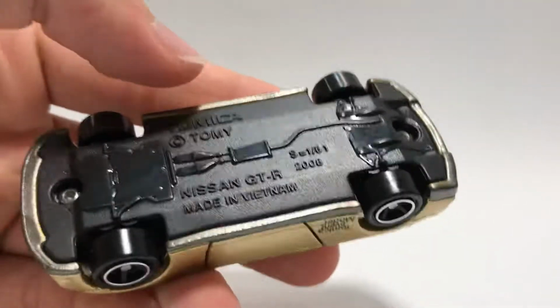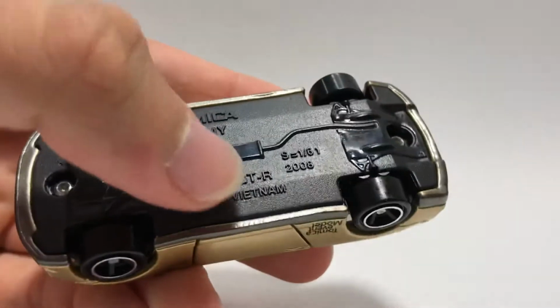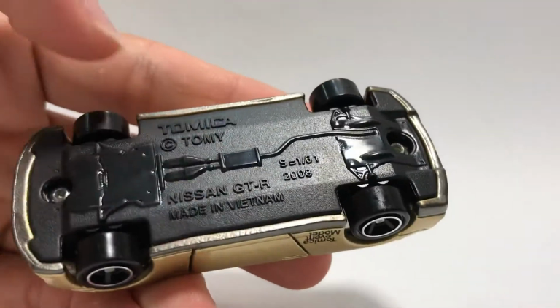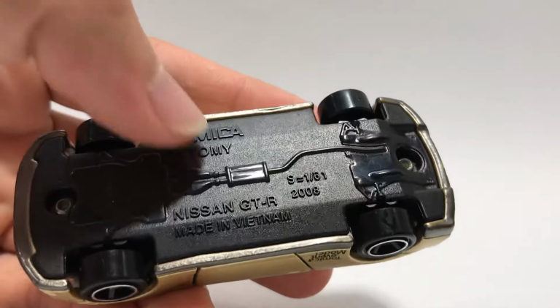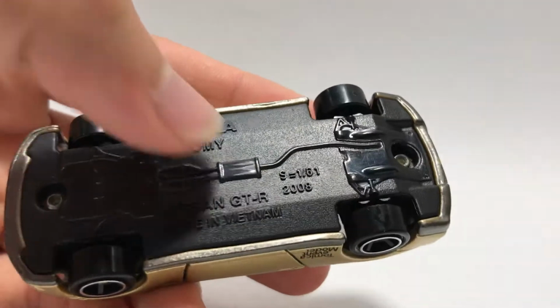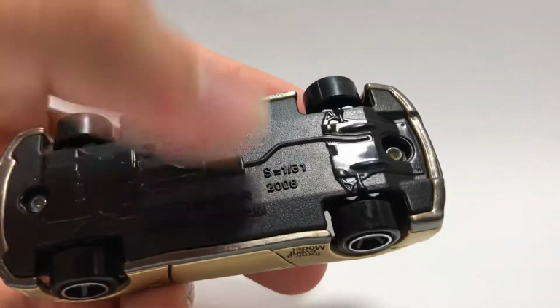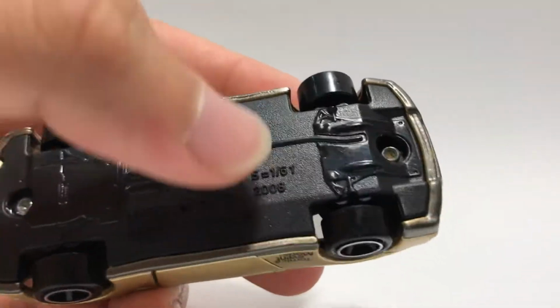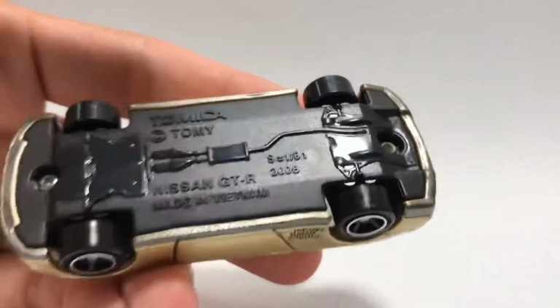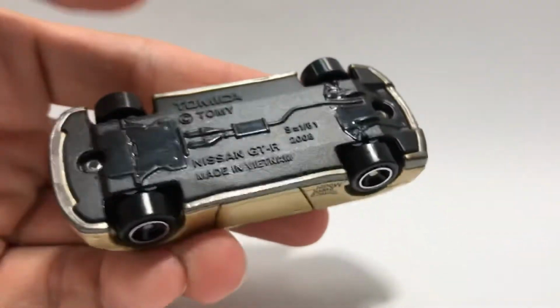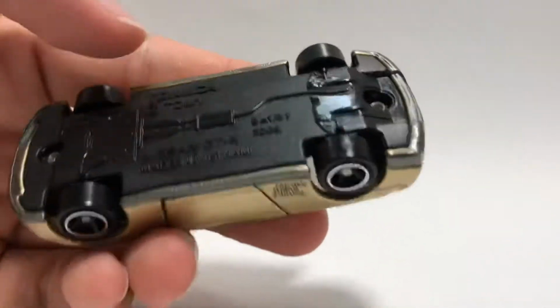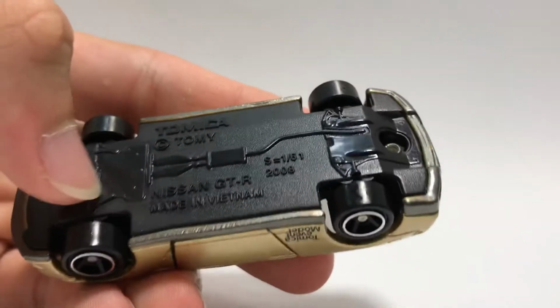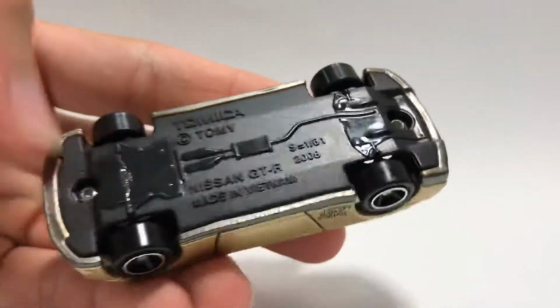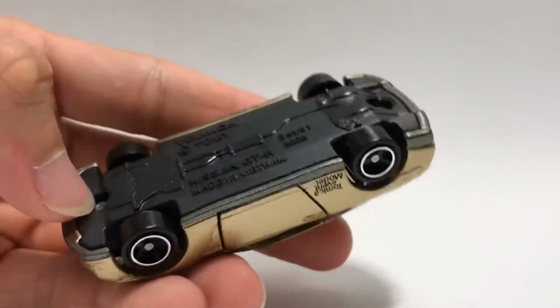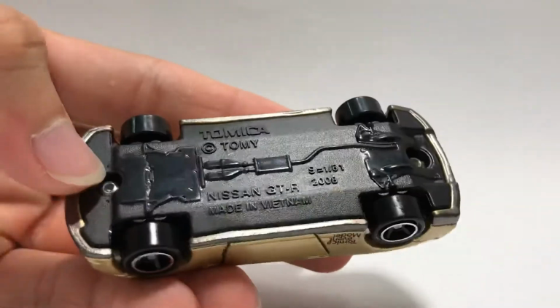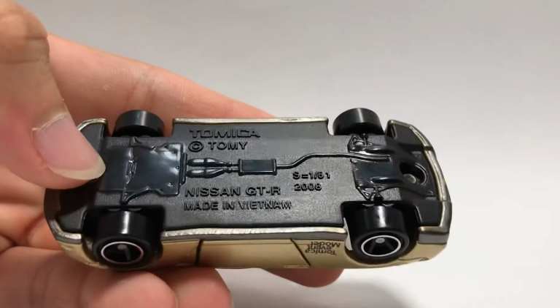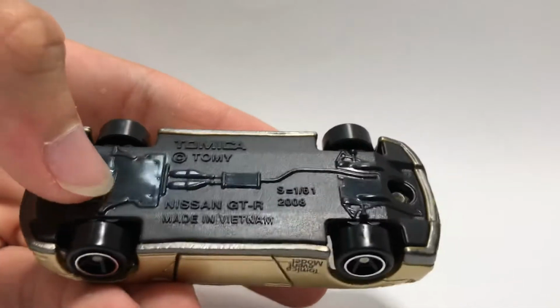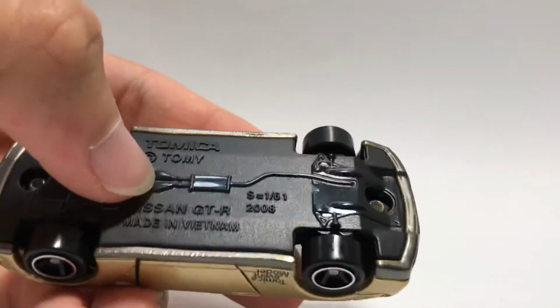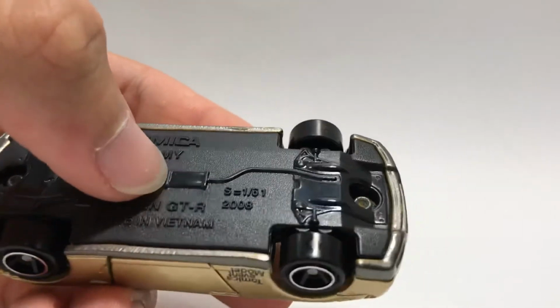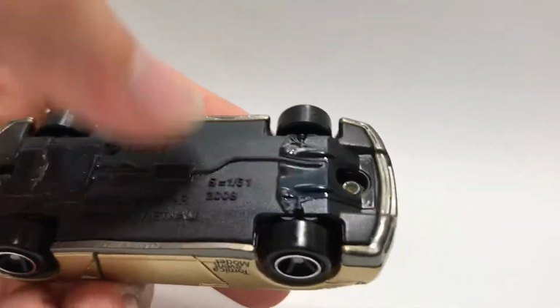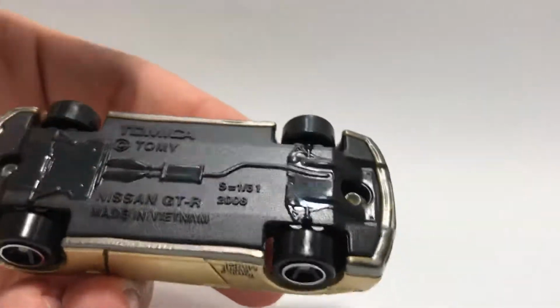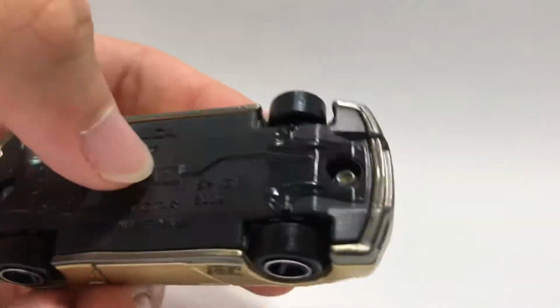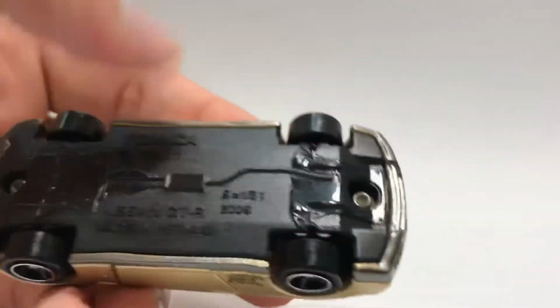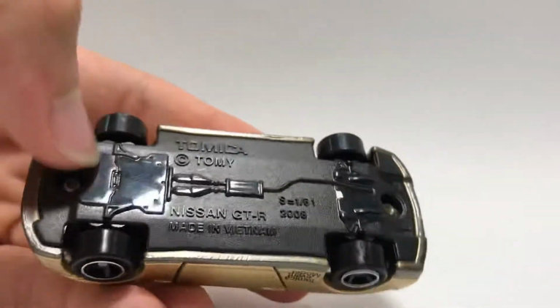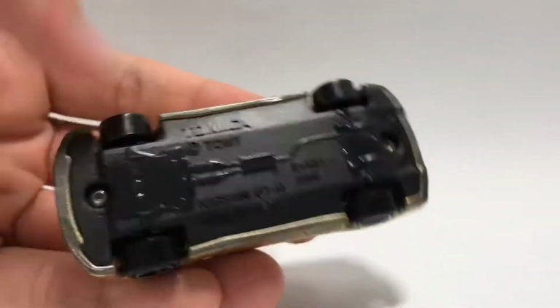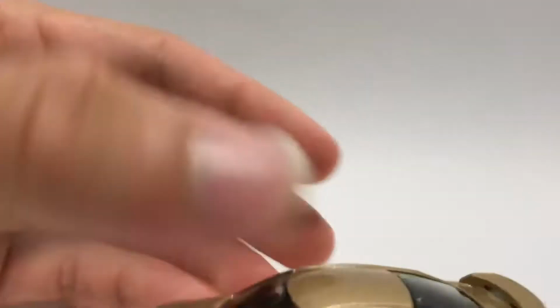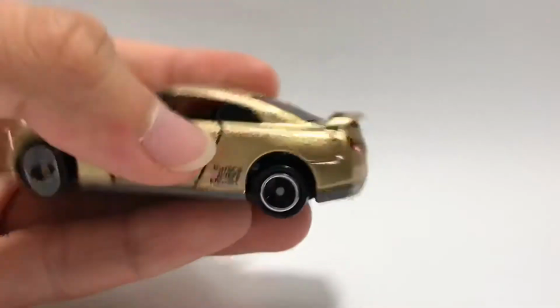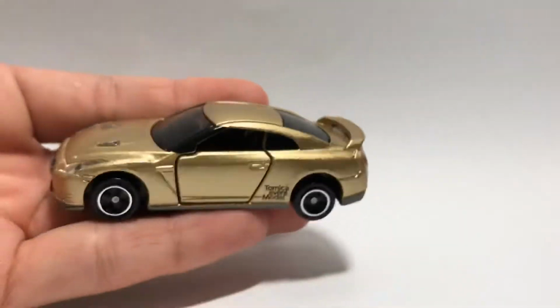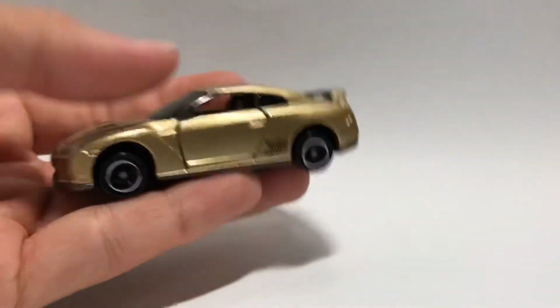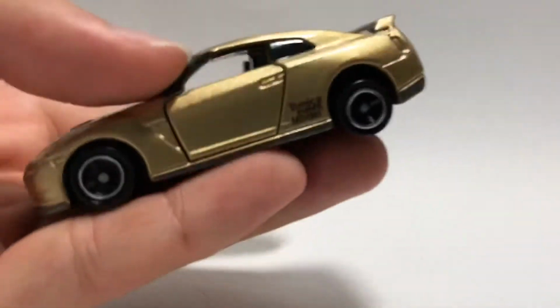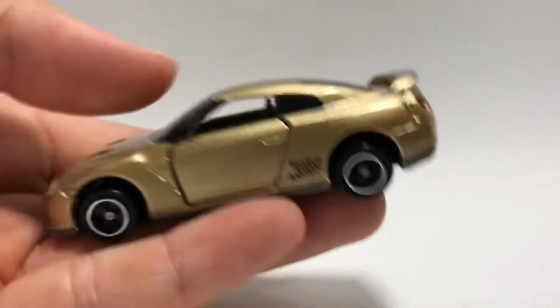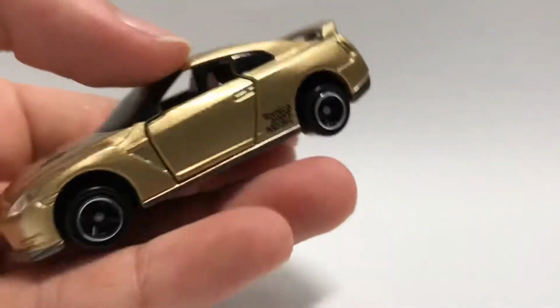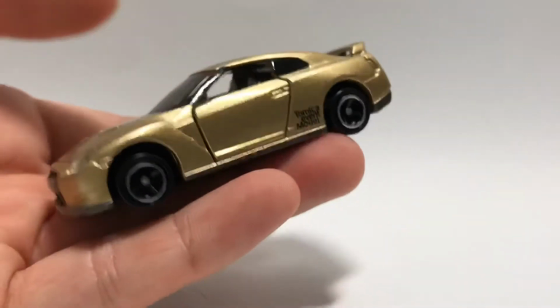Over here: Nissan GT-R, Tomica 2008, 1:61 scale. There's a bunch of undercarriage details — your axle, exhausts. Not as much detail as some other cars, but at least it's not plain.